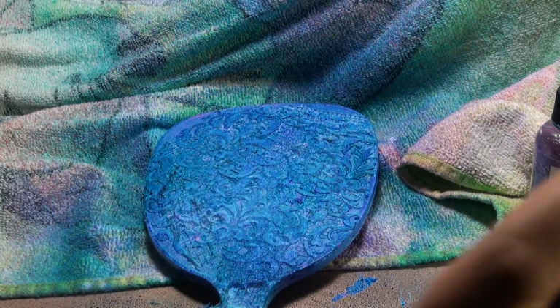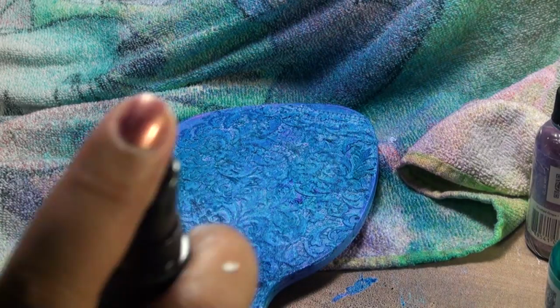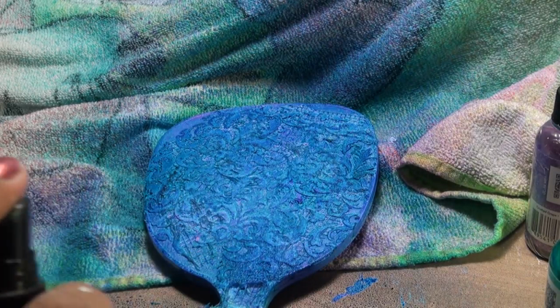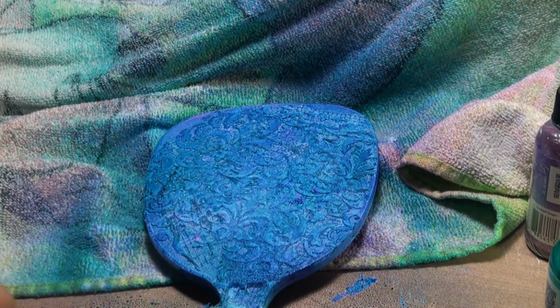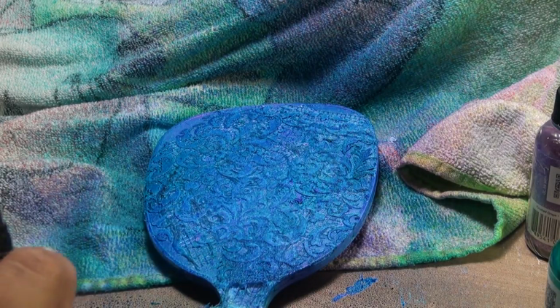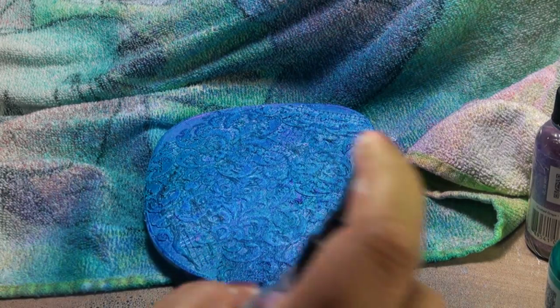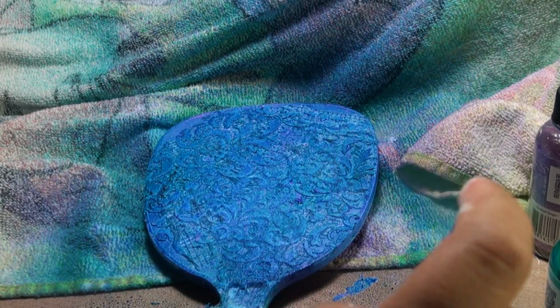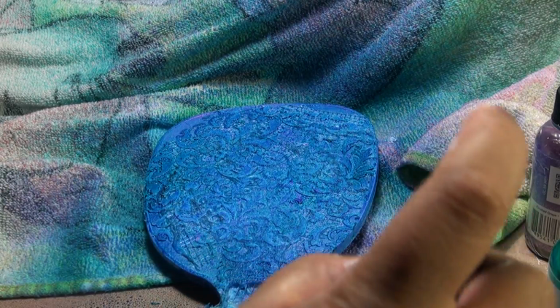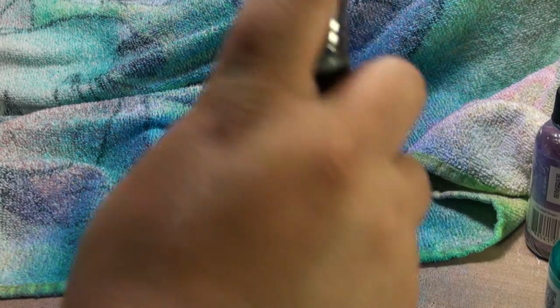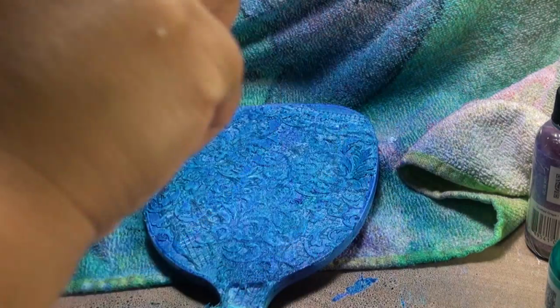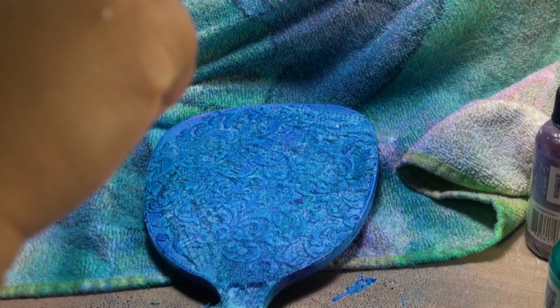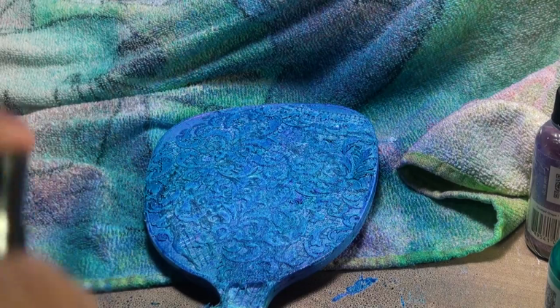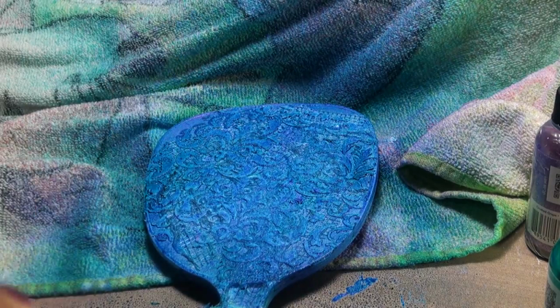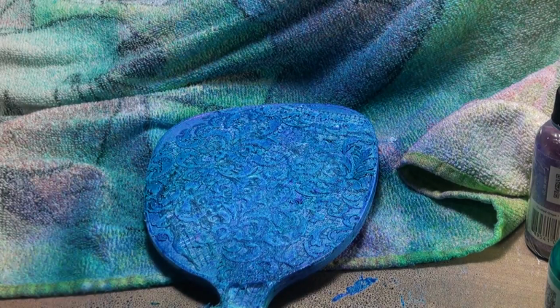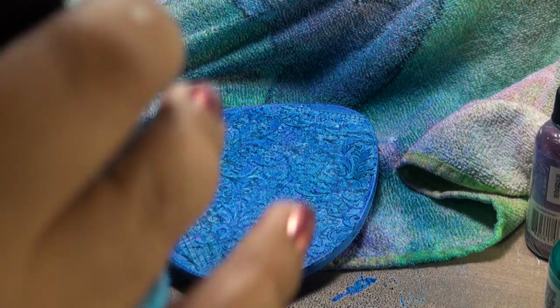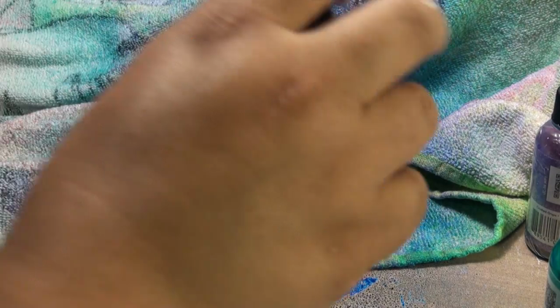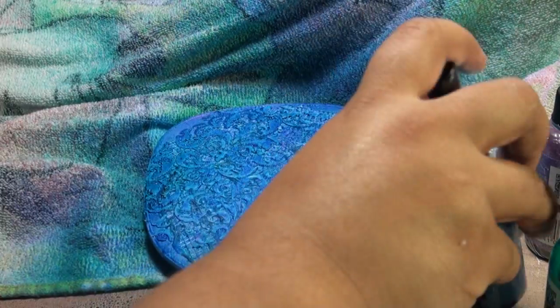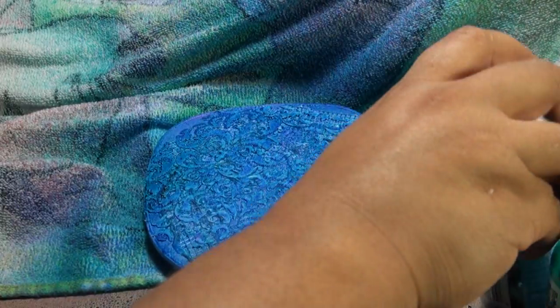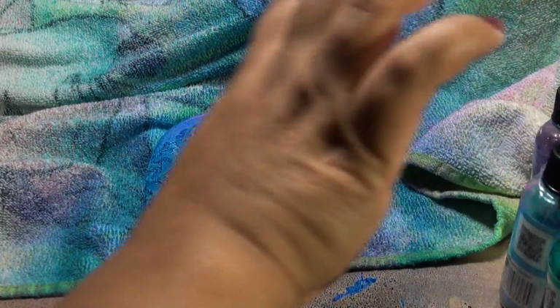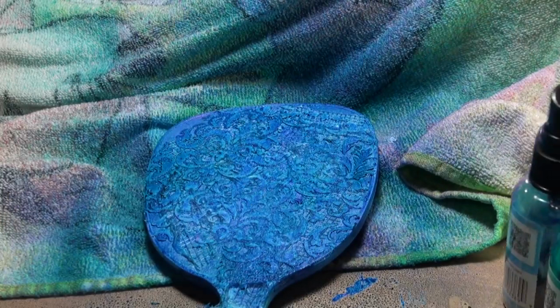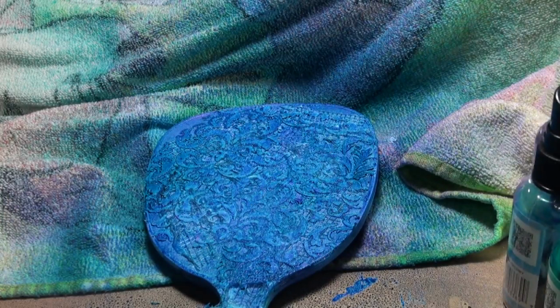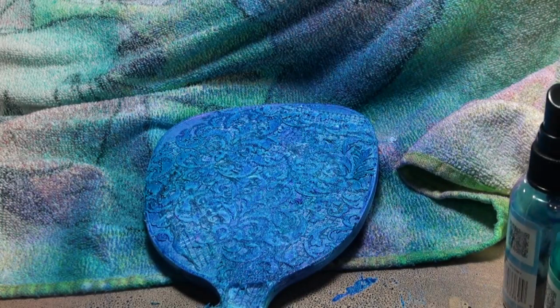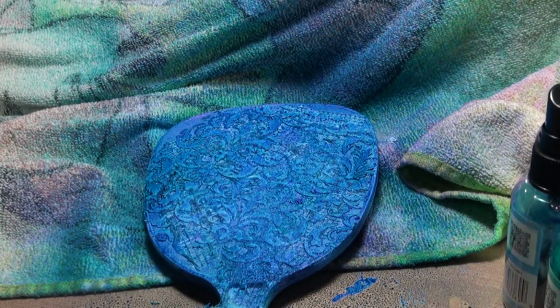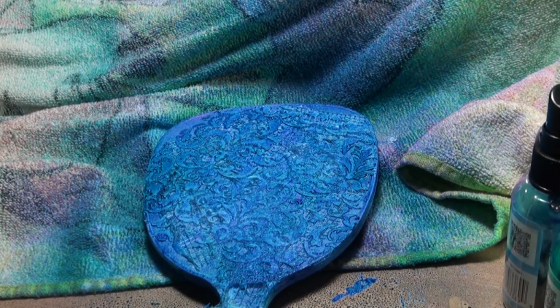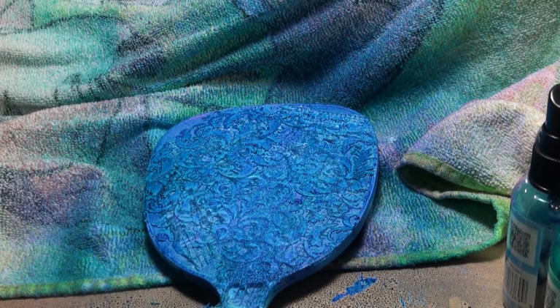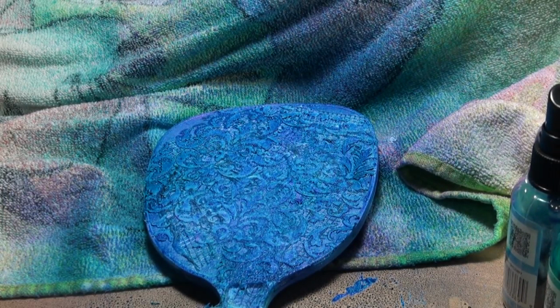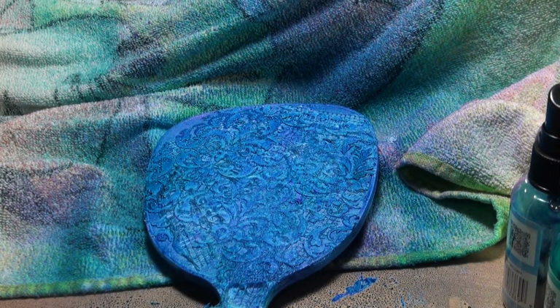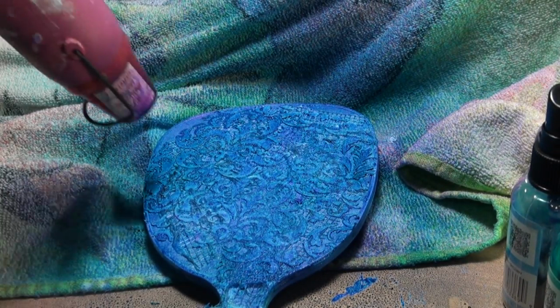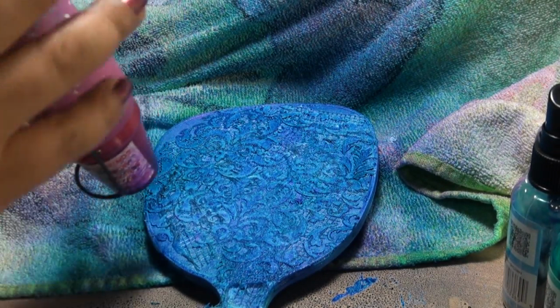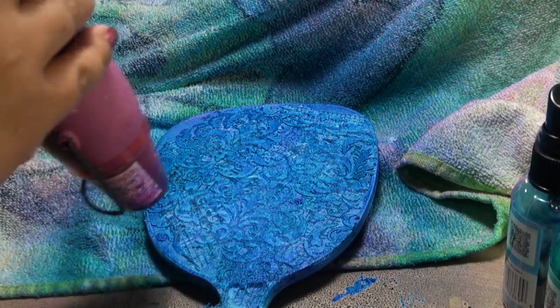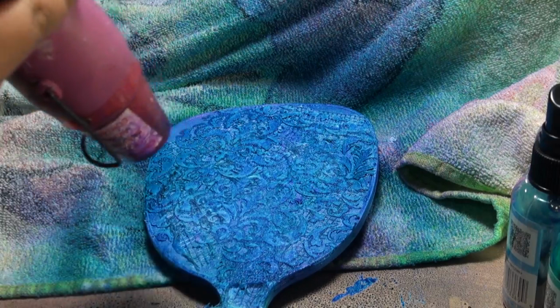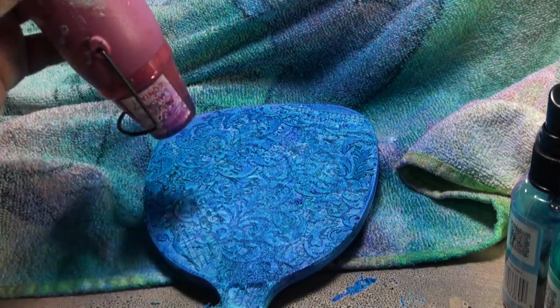I'm going to hit it with a little bit more London Blue. Some more heat.